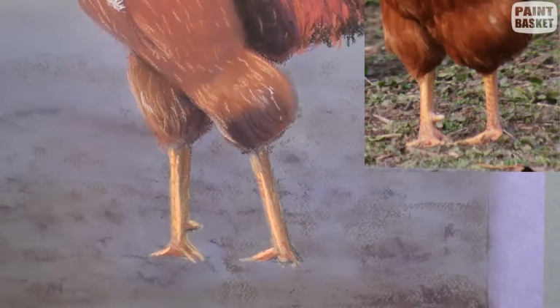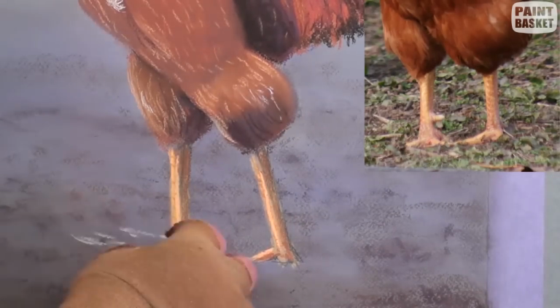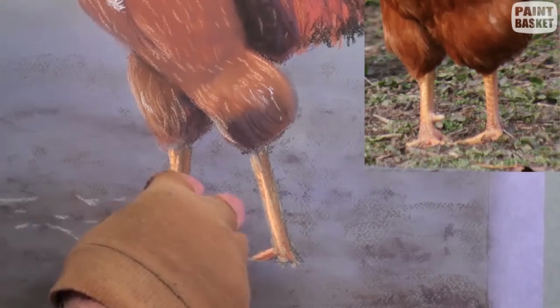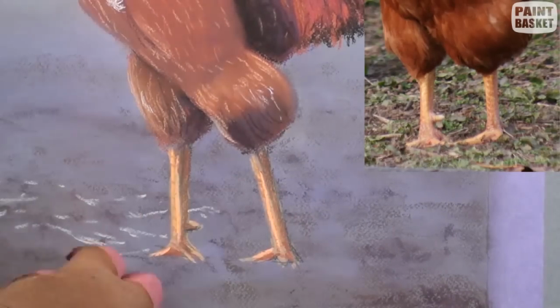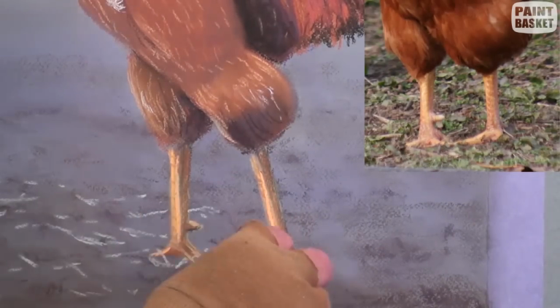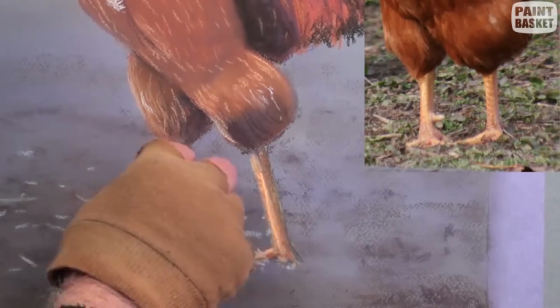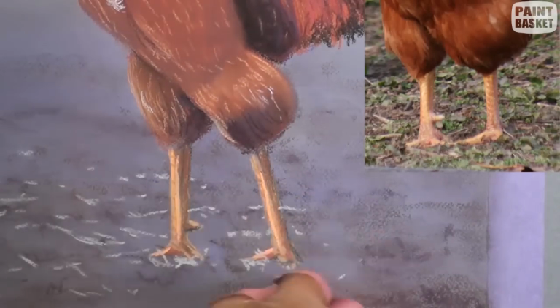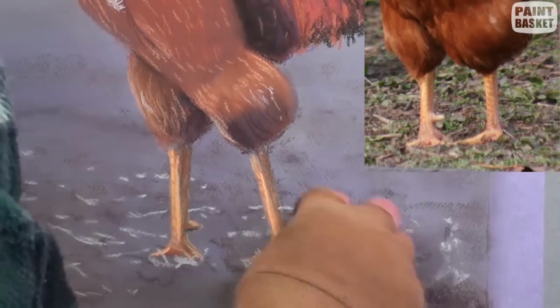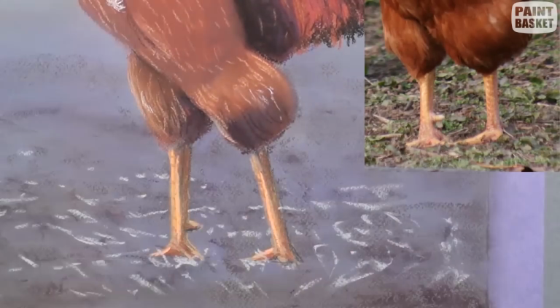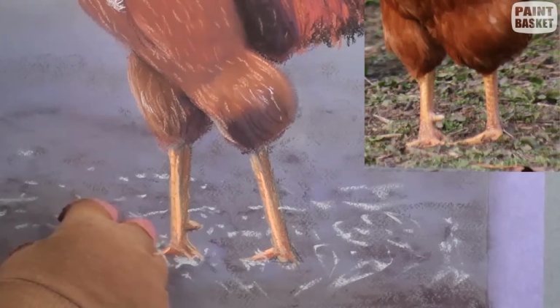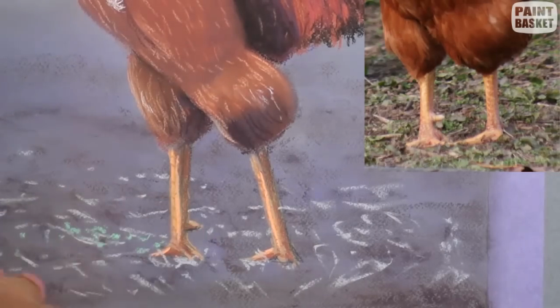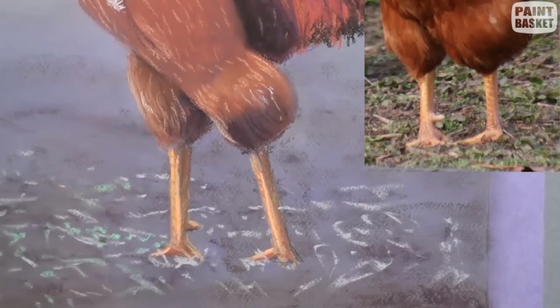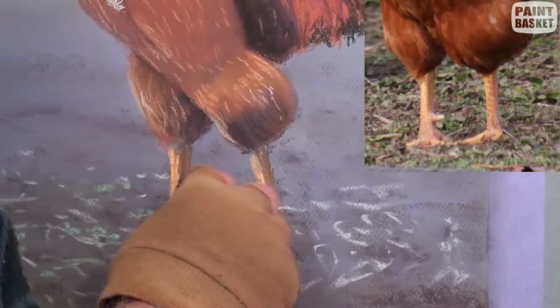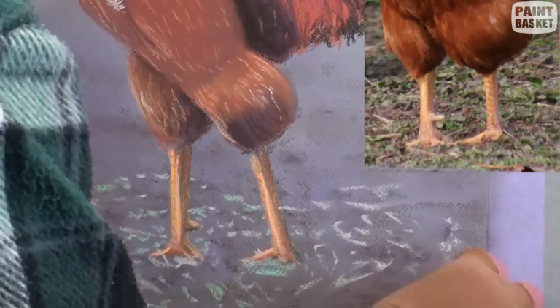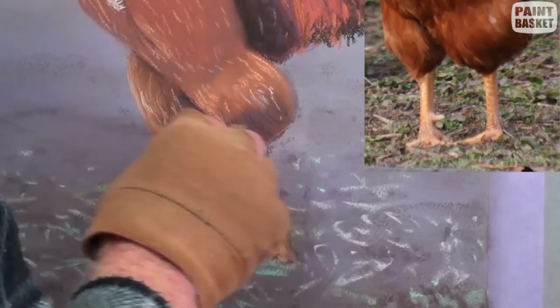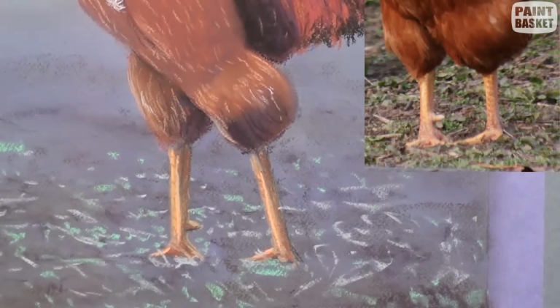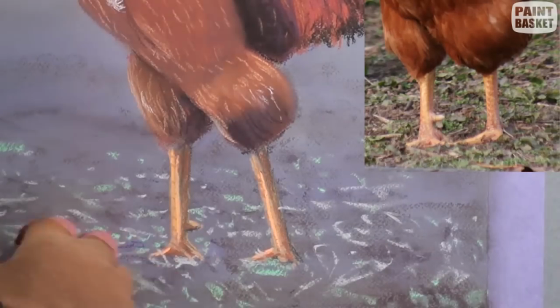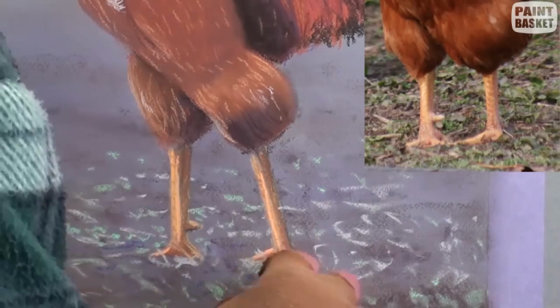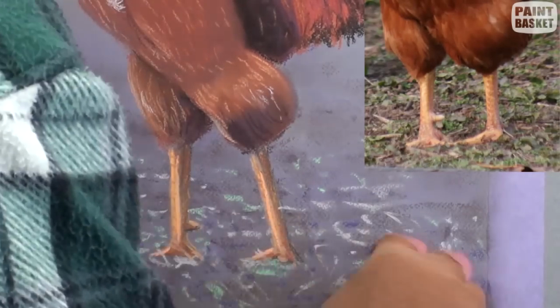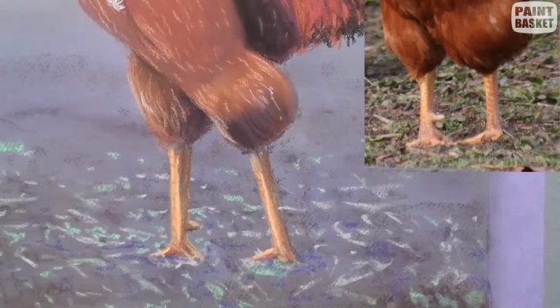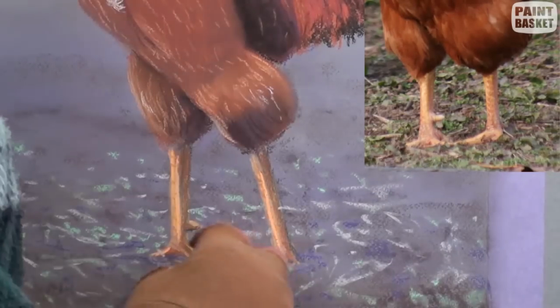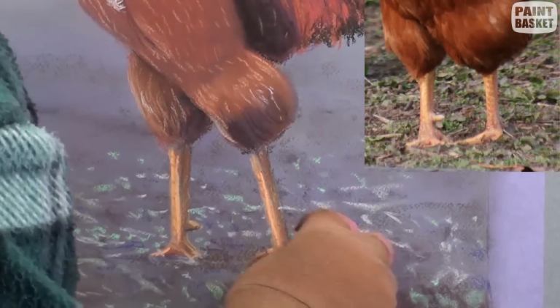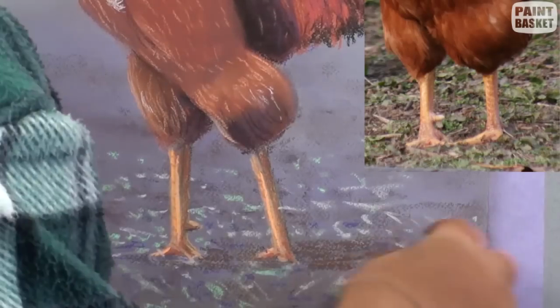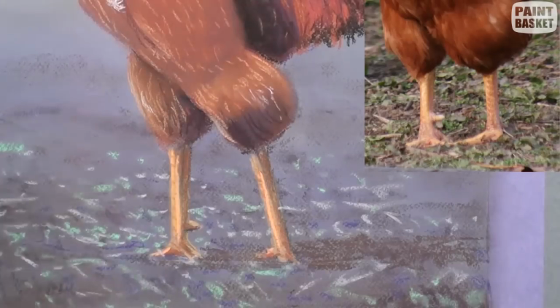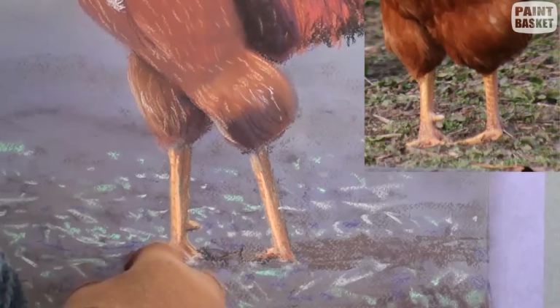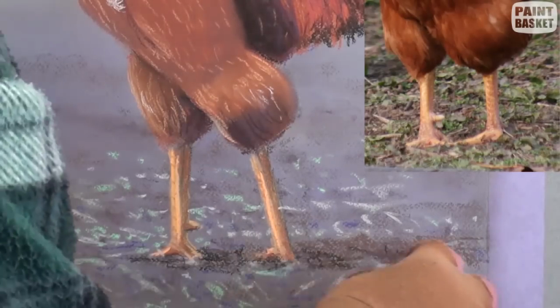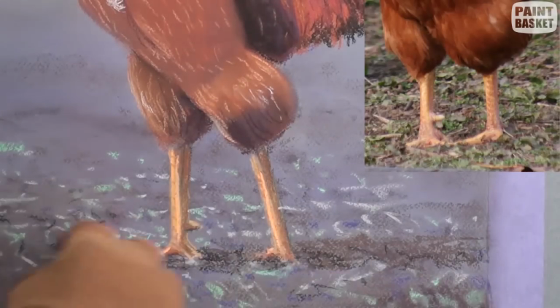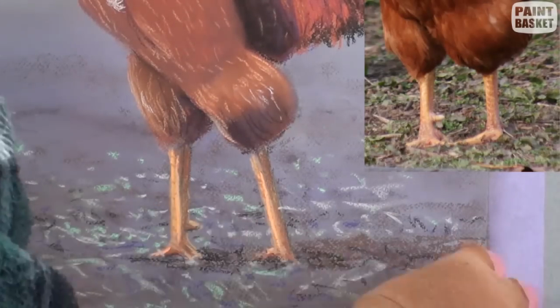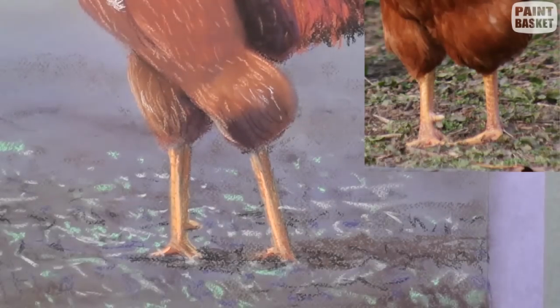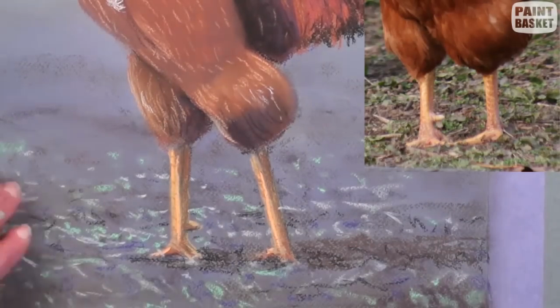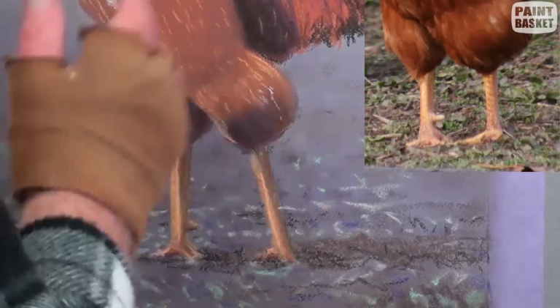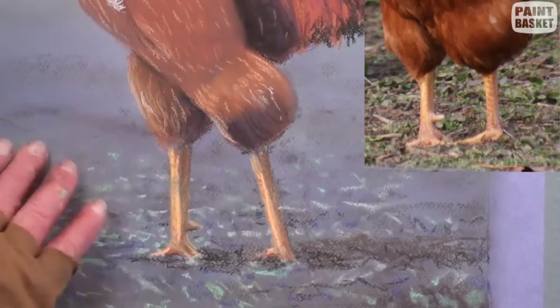Place random marks in the foreground grass with white, light green and violet. Place the rooster's shadow on the grass. Final finish with a few touch-ups.